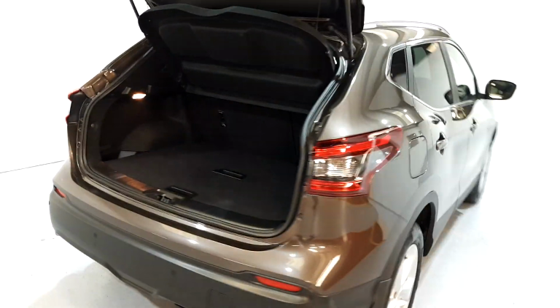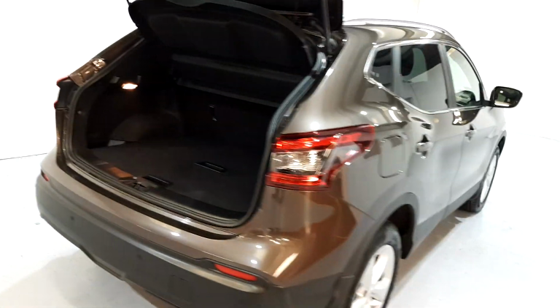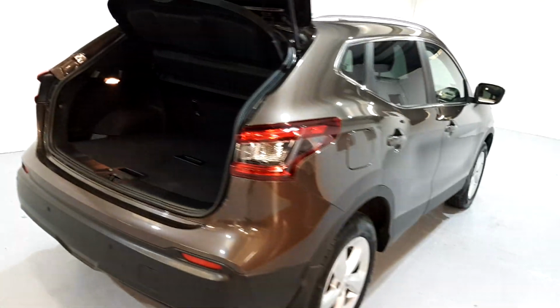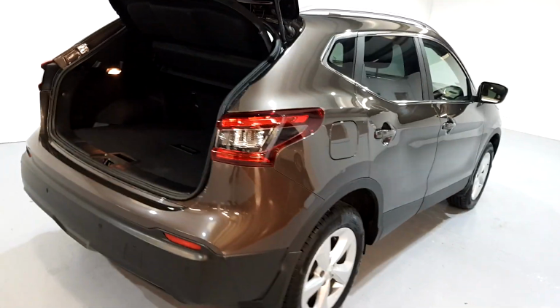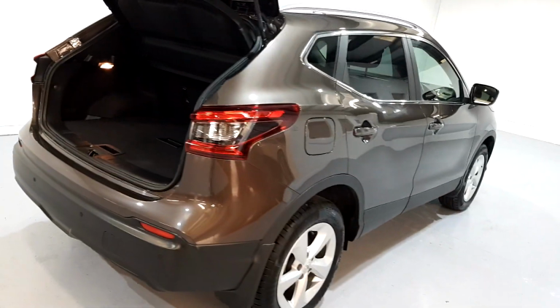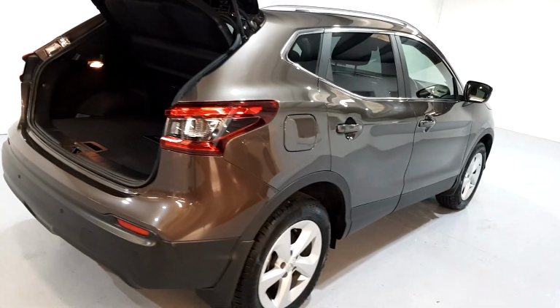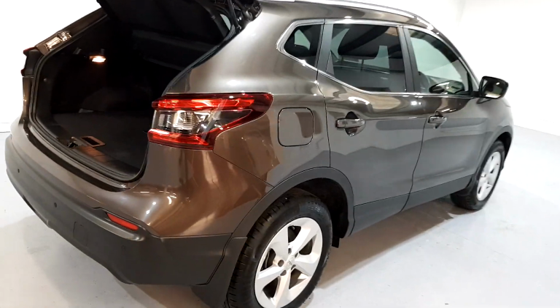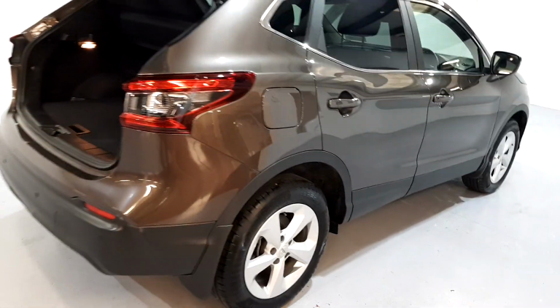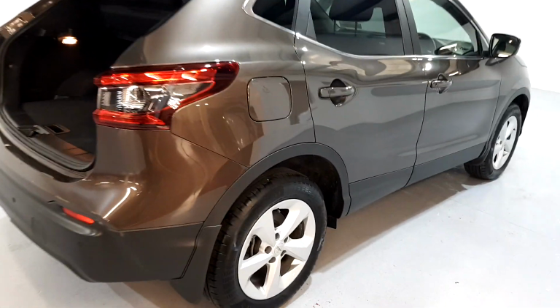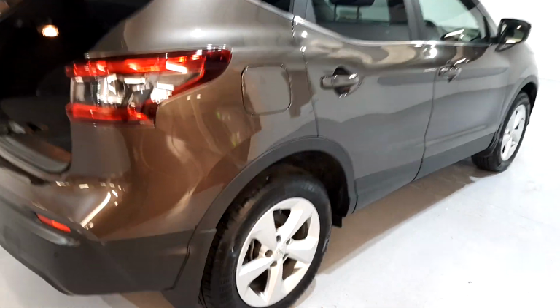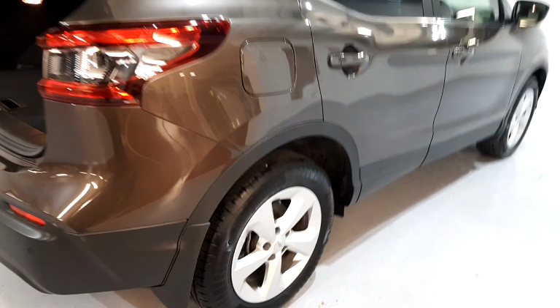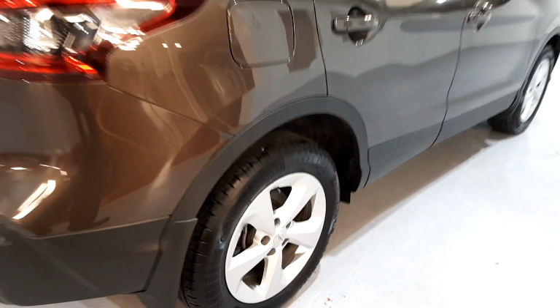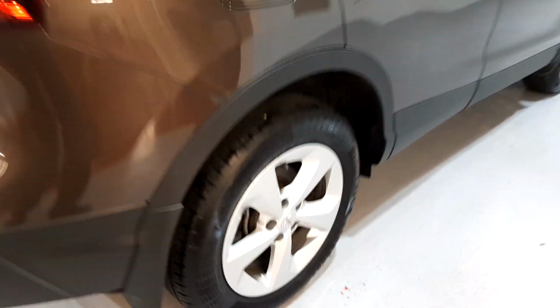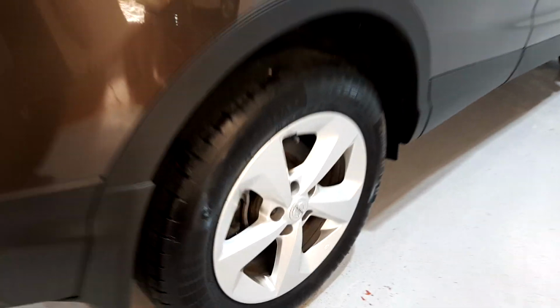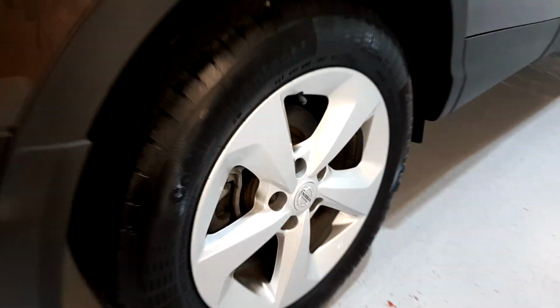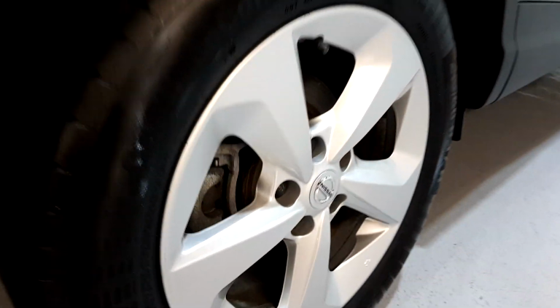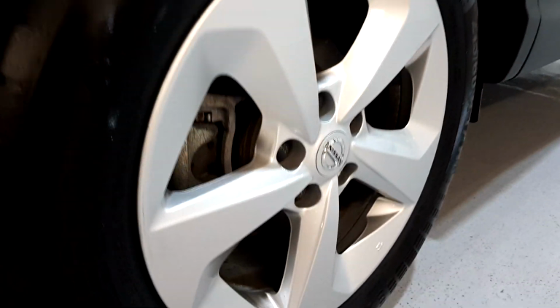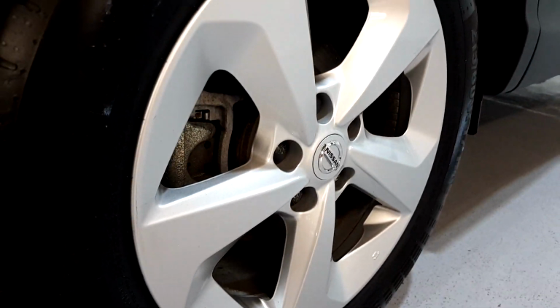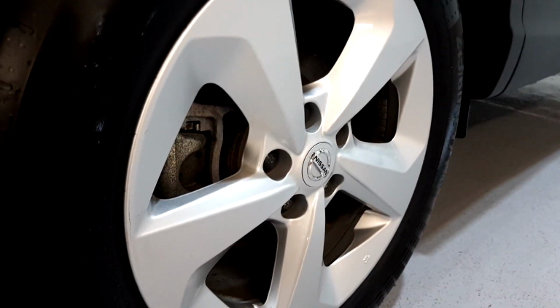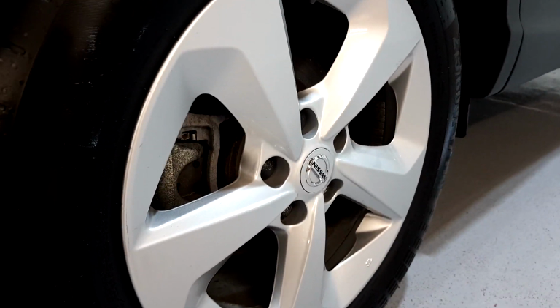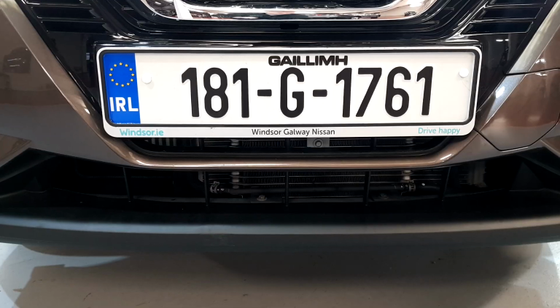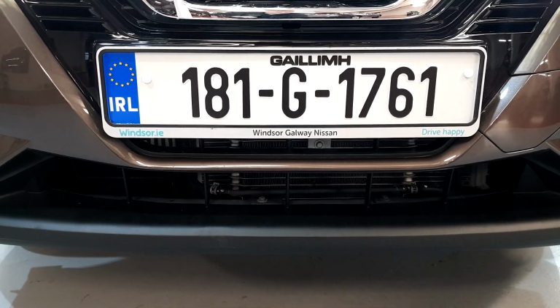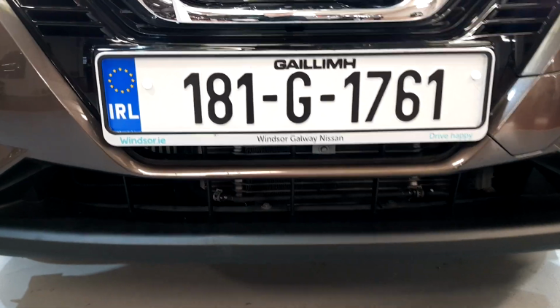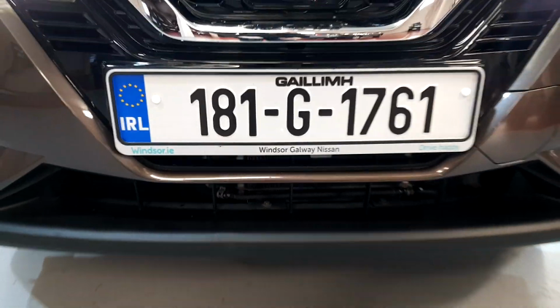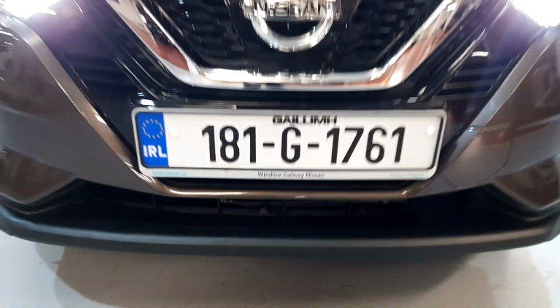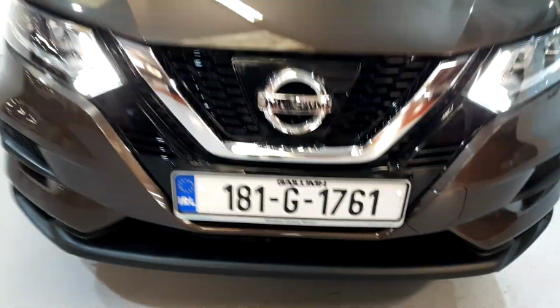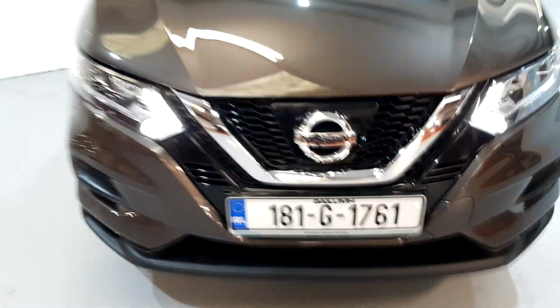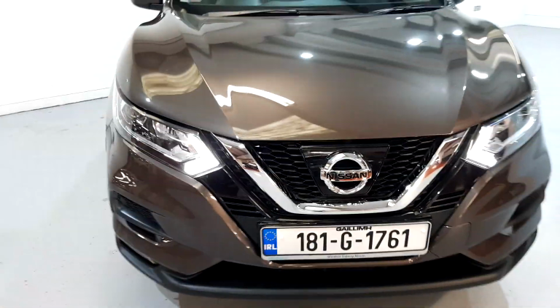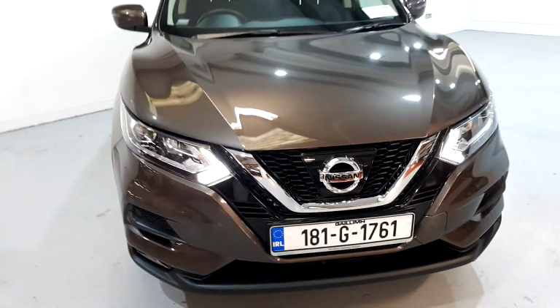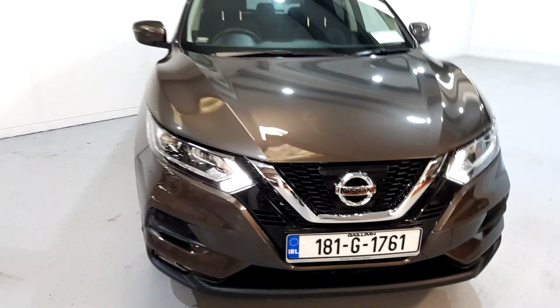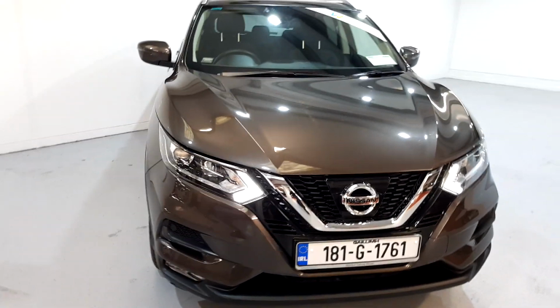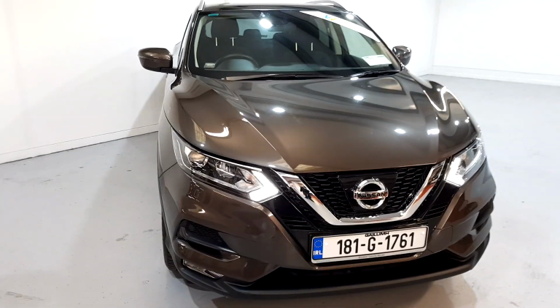Don't worry about the NCT, because if your test is due within the first six months, our guarantee cover will protect you against any unexpected costs.